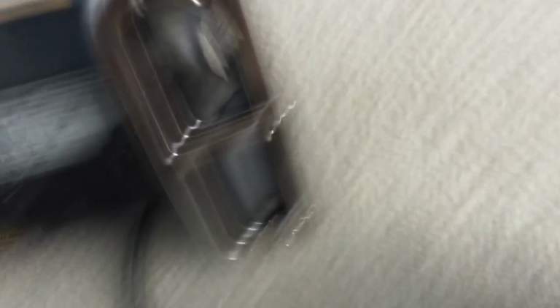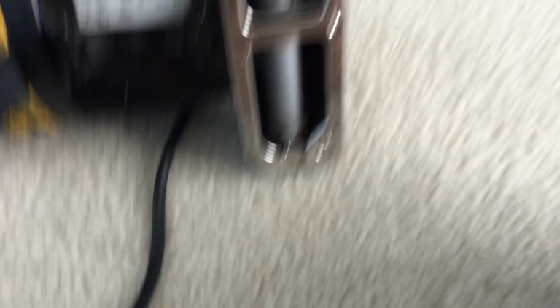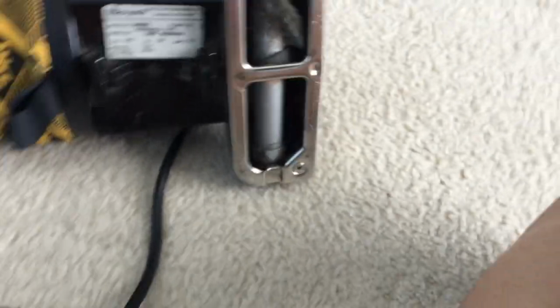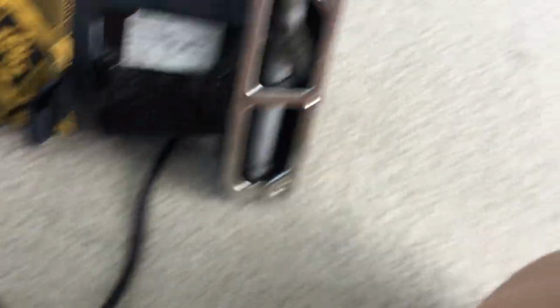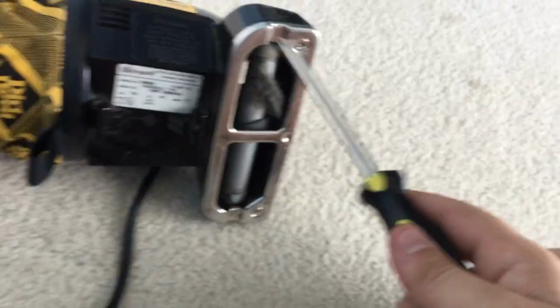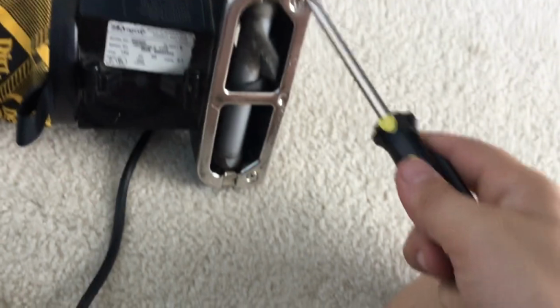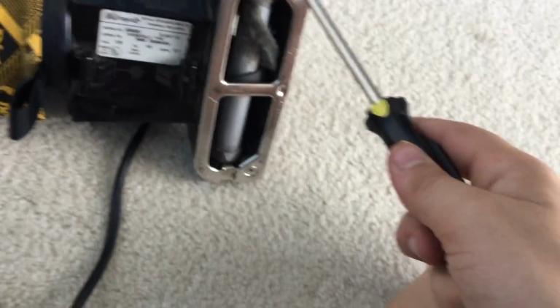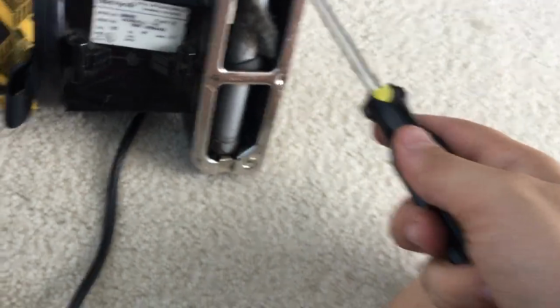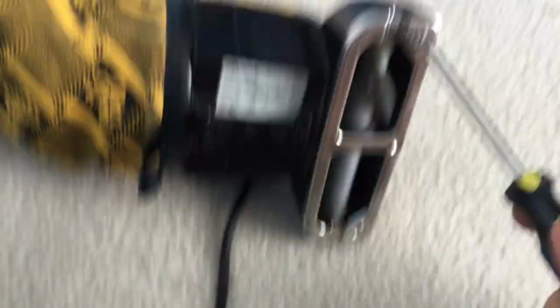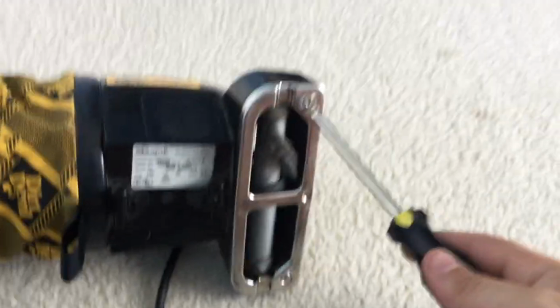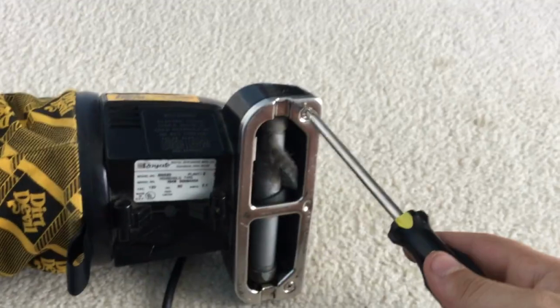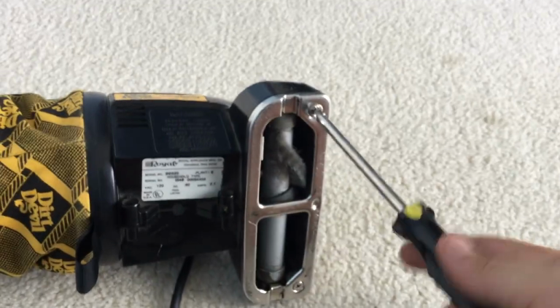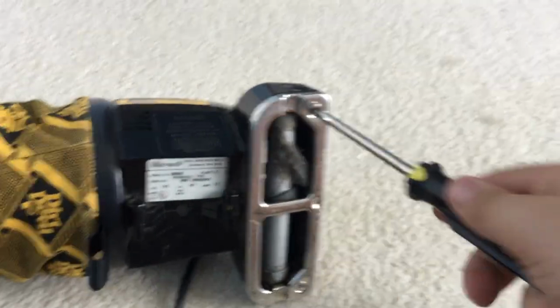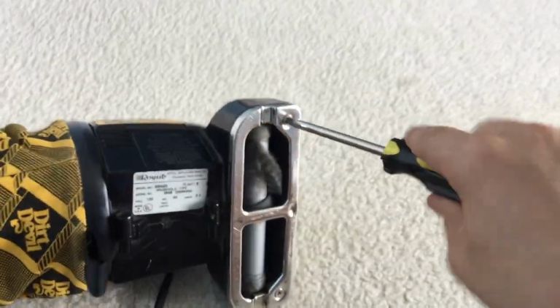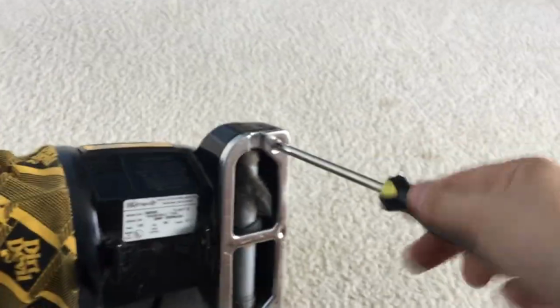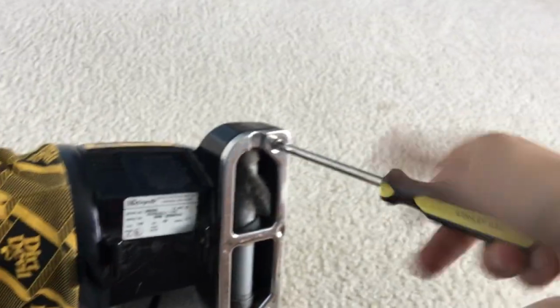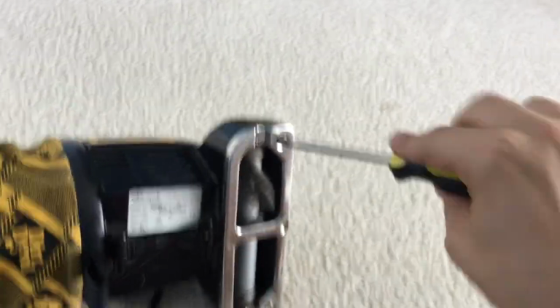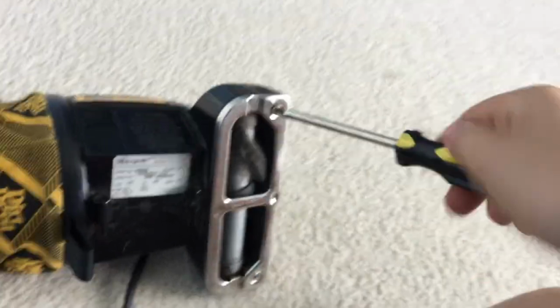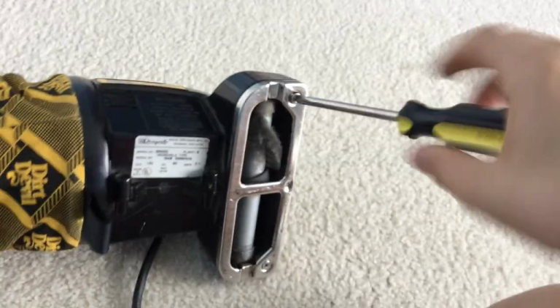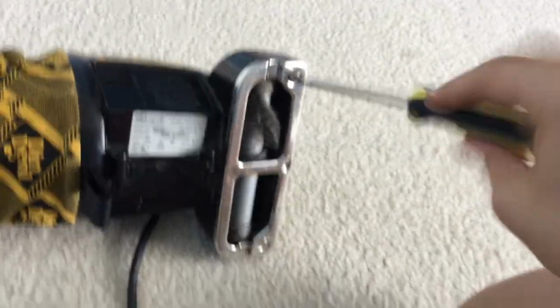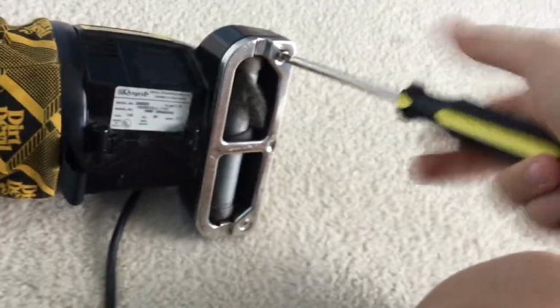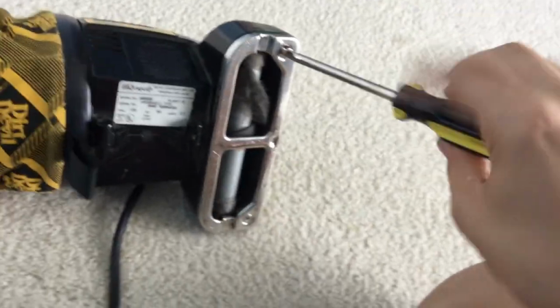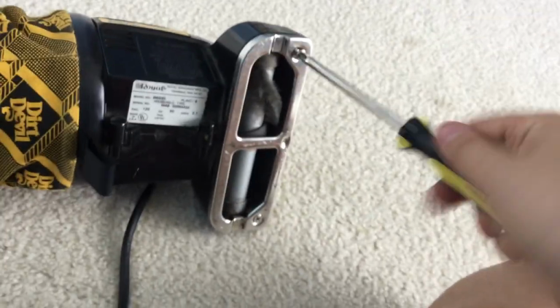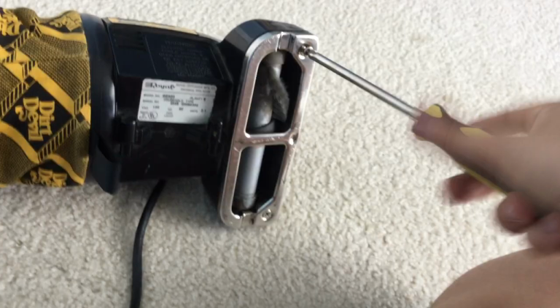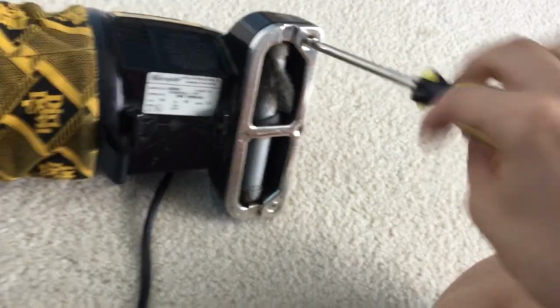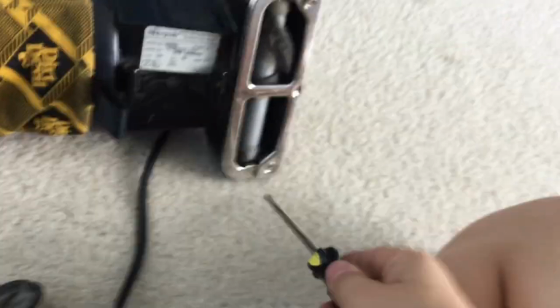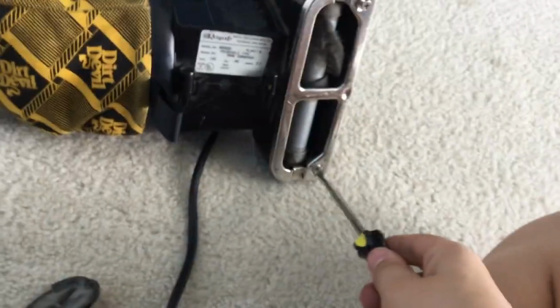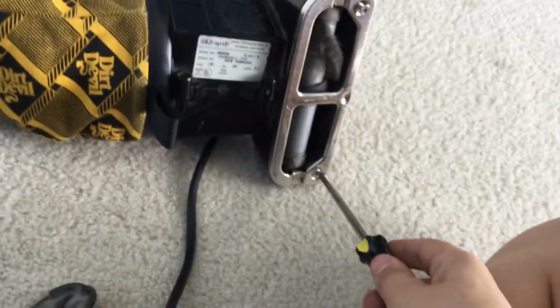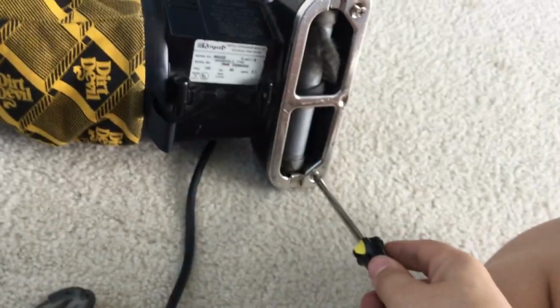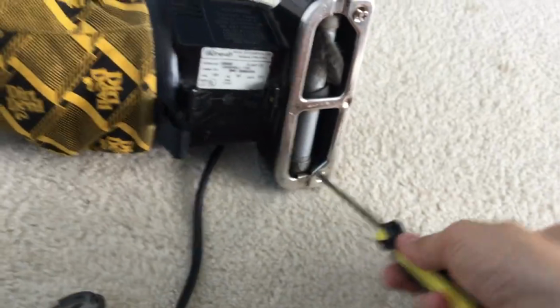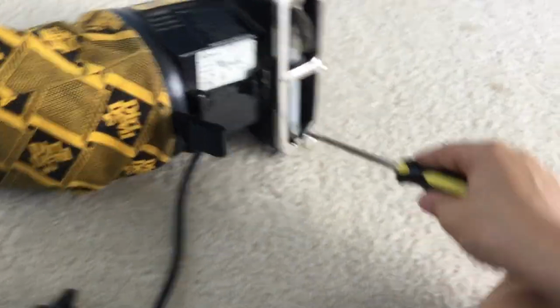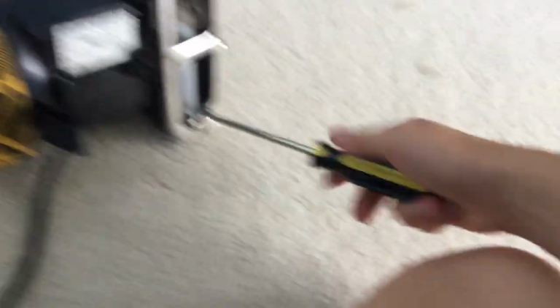Next thing we're going to do is unscrew this bottom plate with a Phillips screwdriver. Remember that, guys. Very simple.